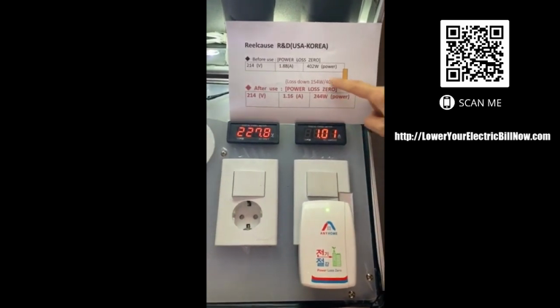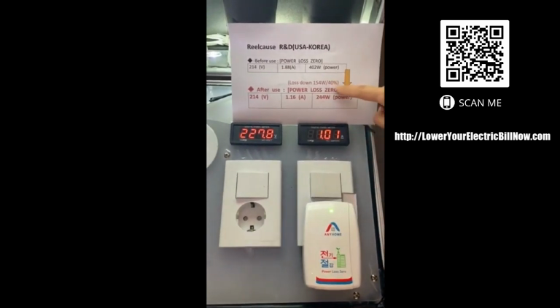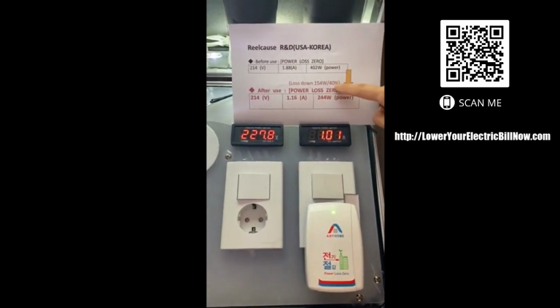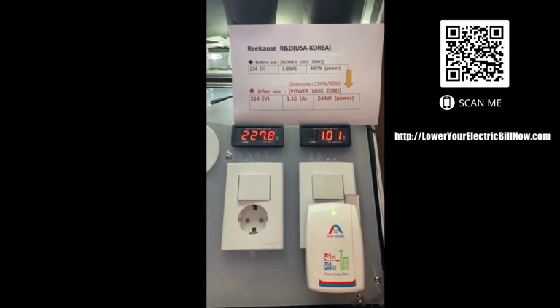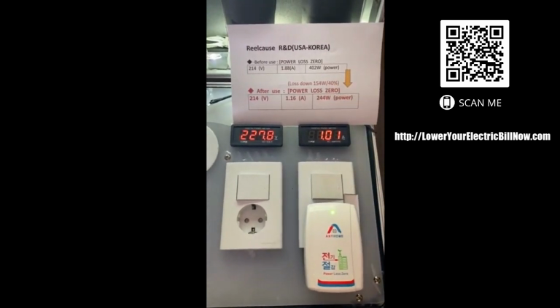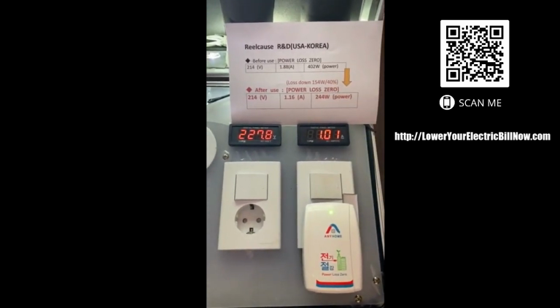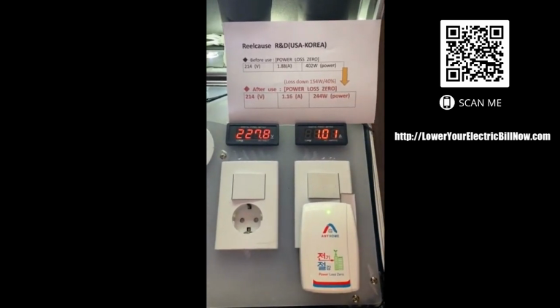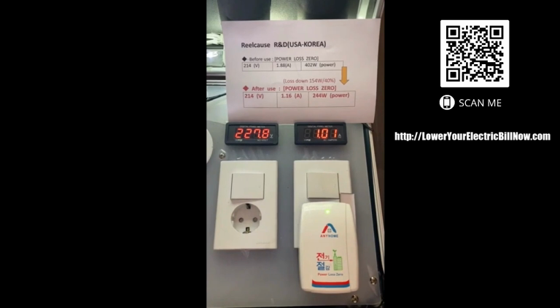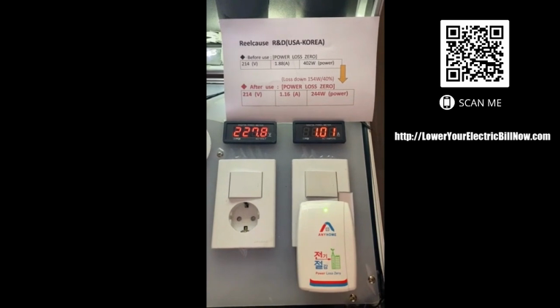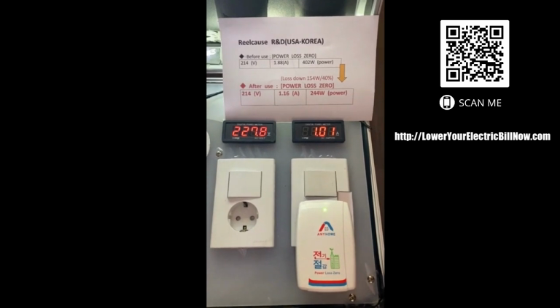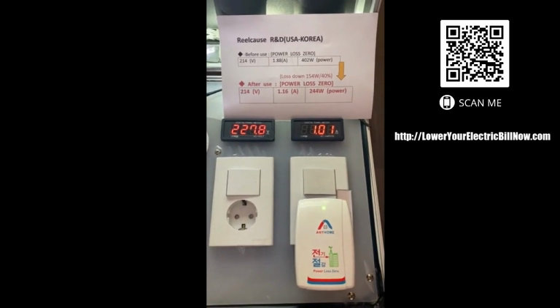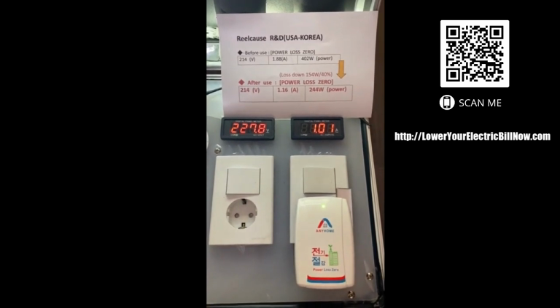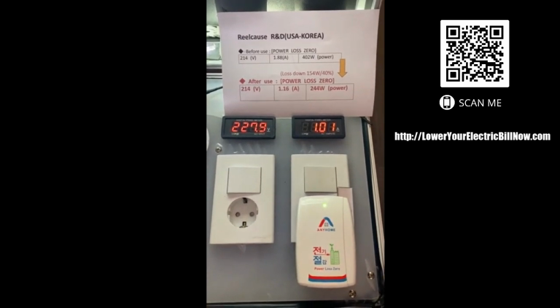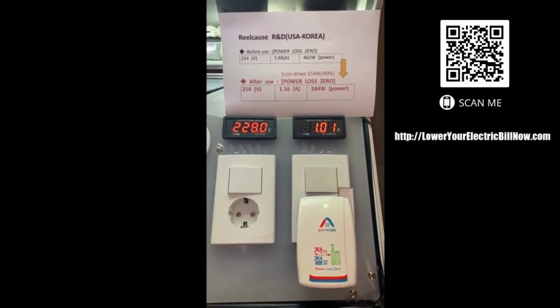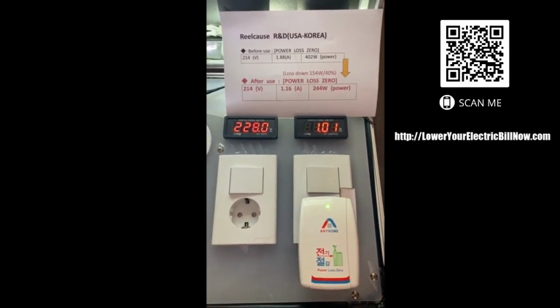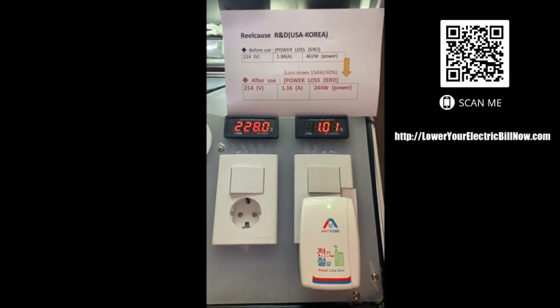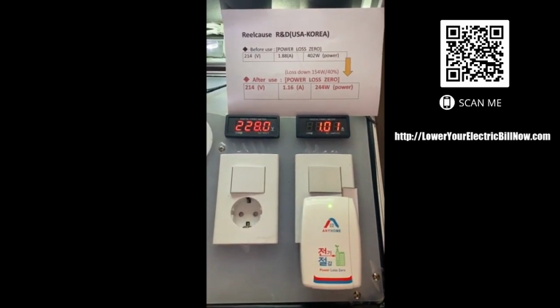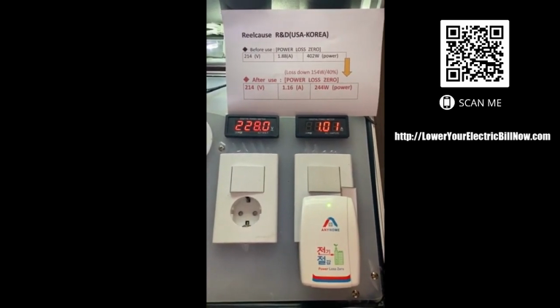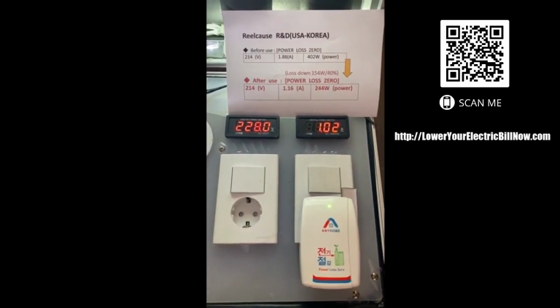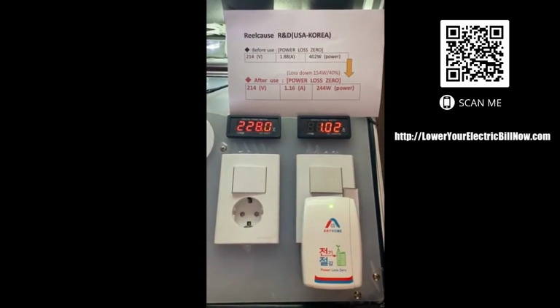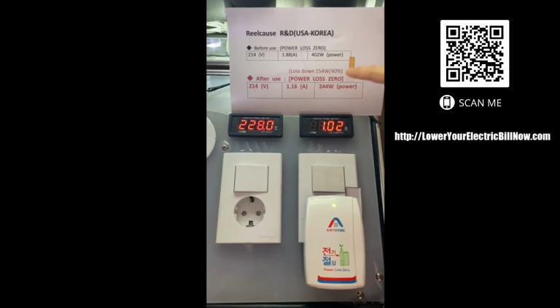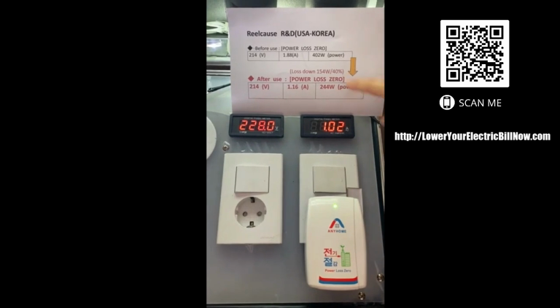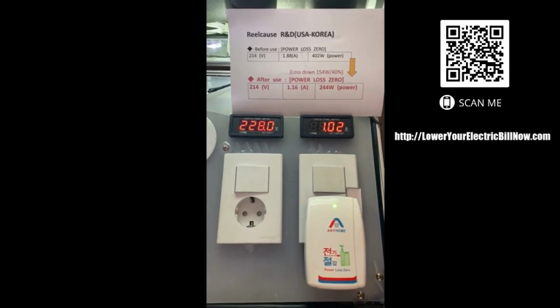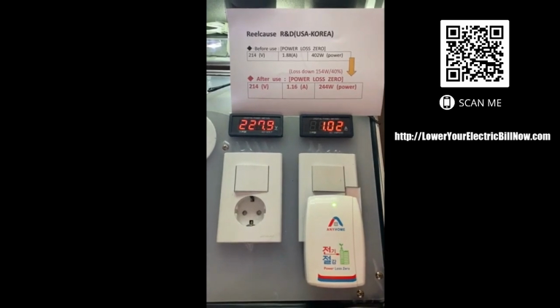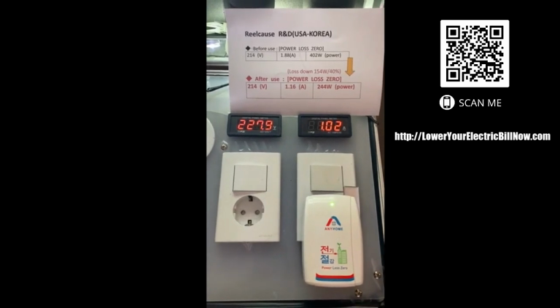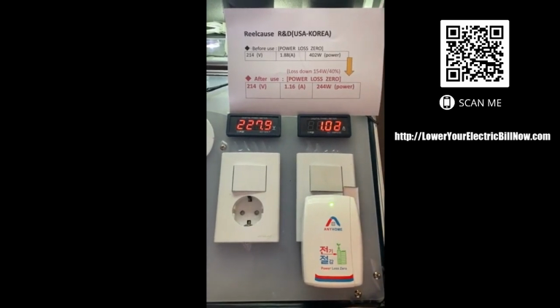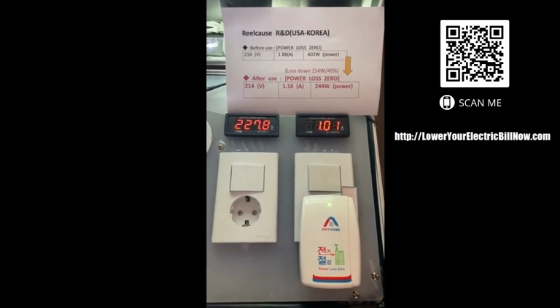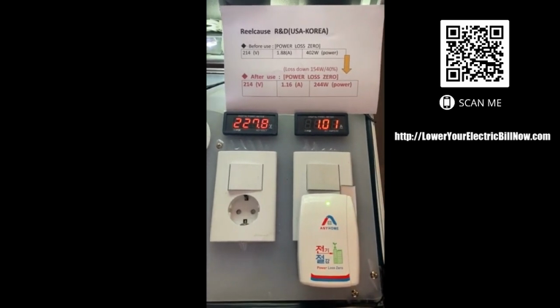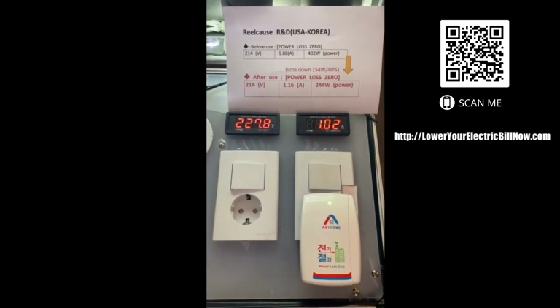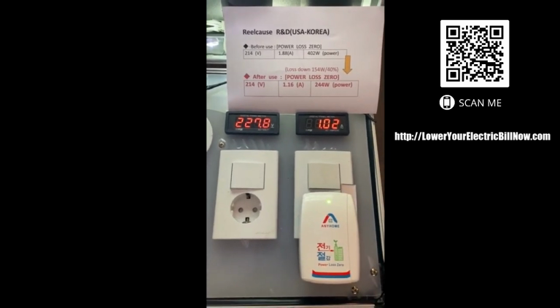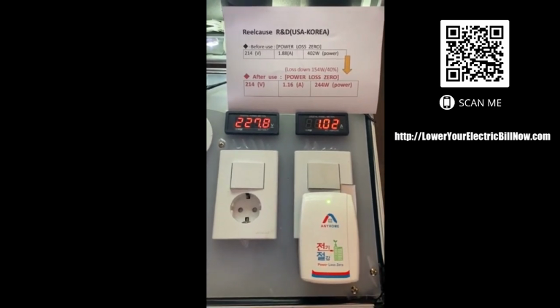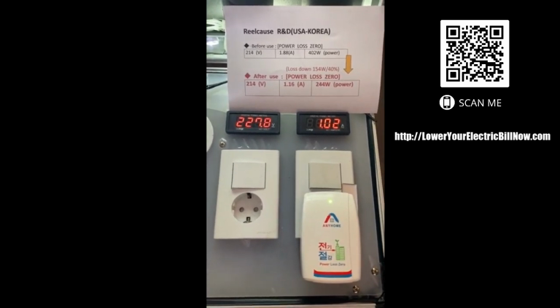40%. Wow. The usual — yeah, 20% or 40% lose electric. That is so awesome.